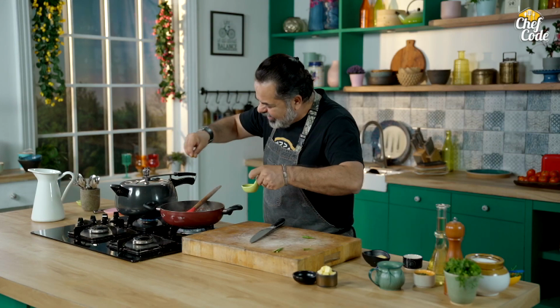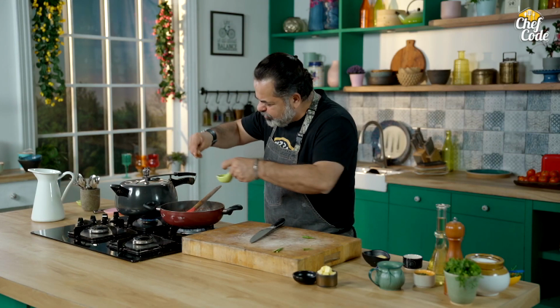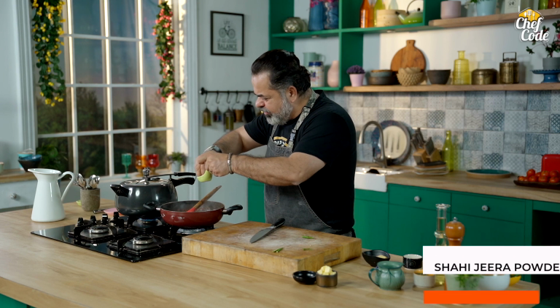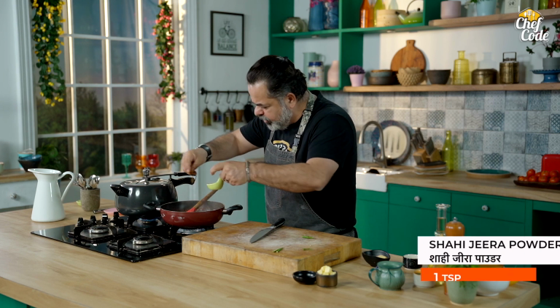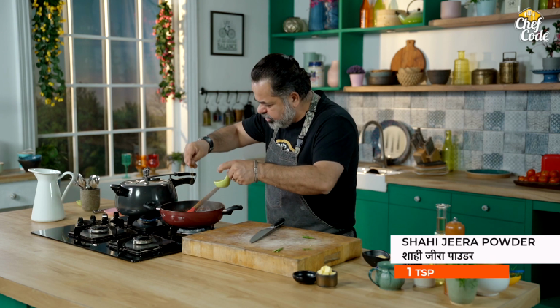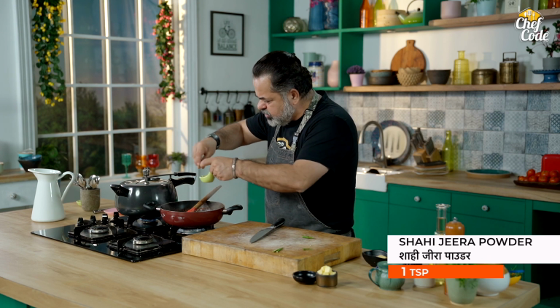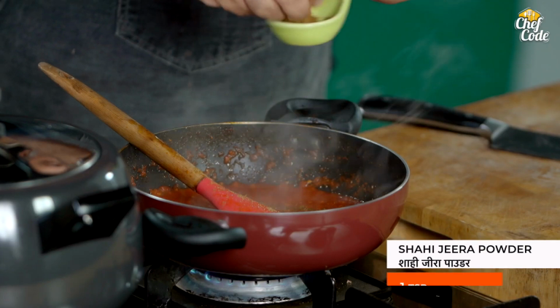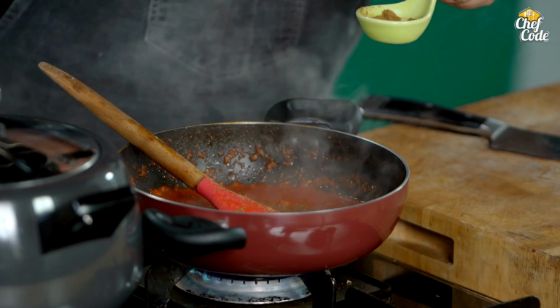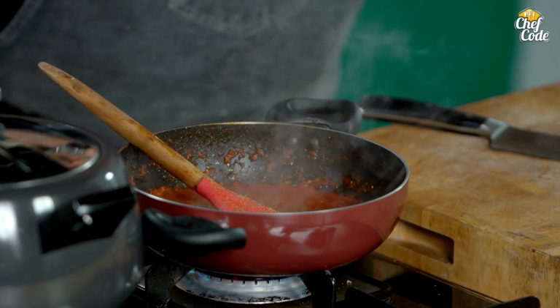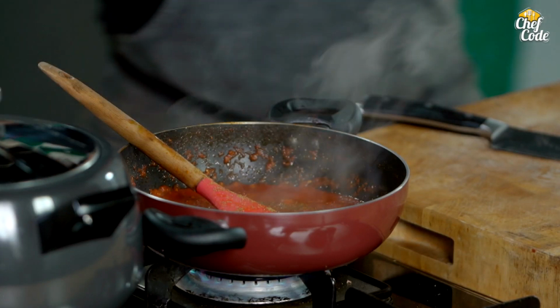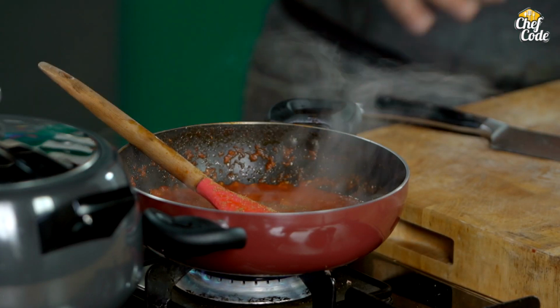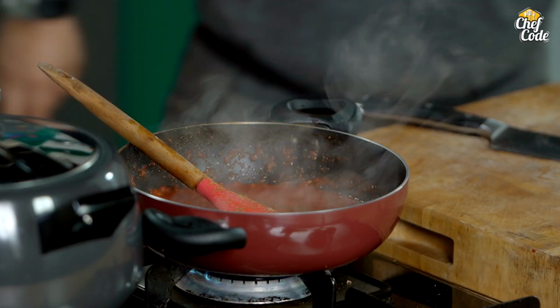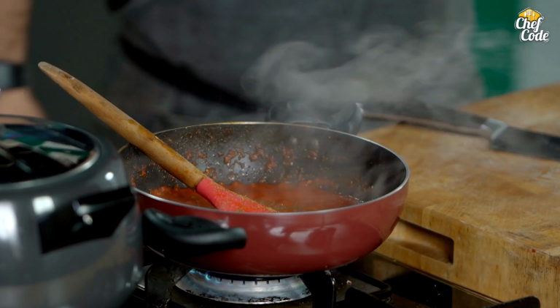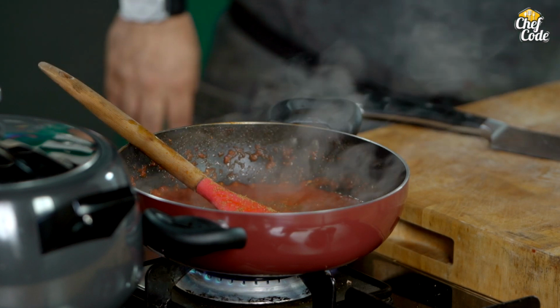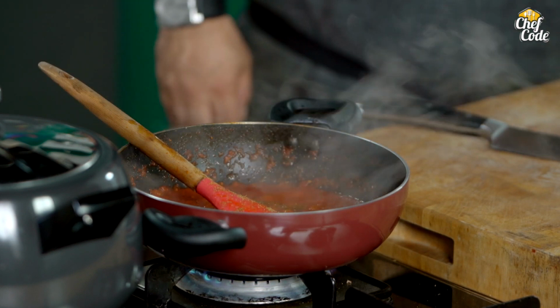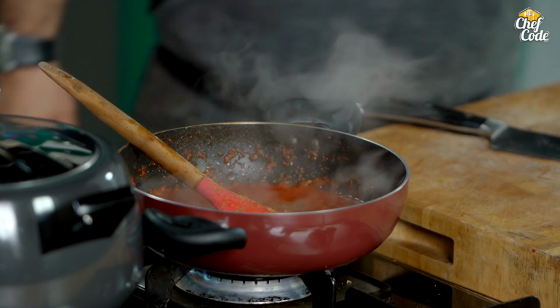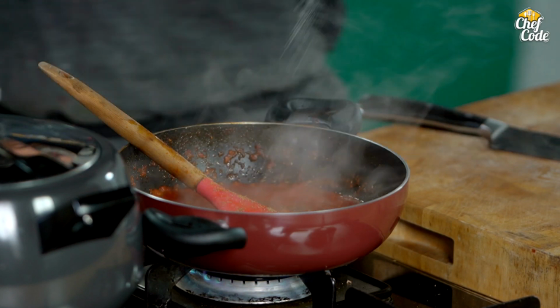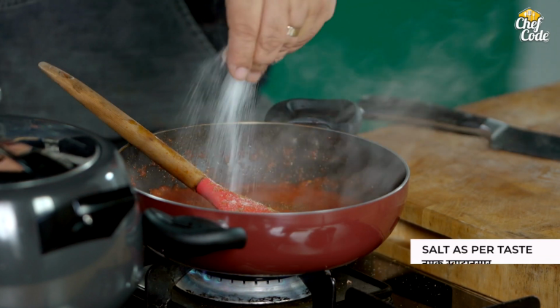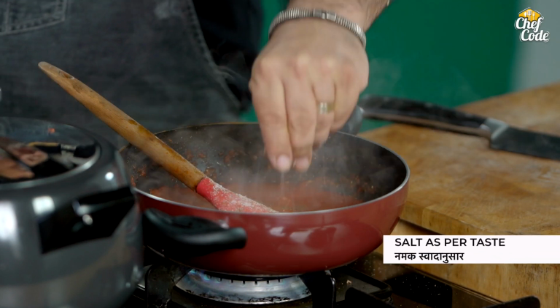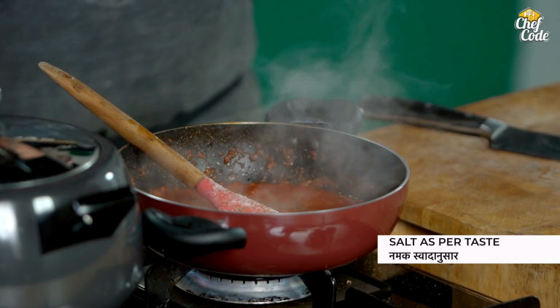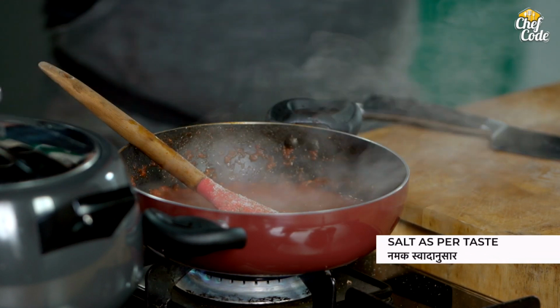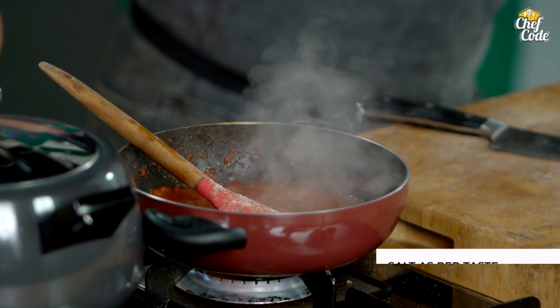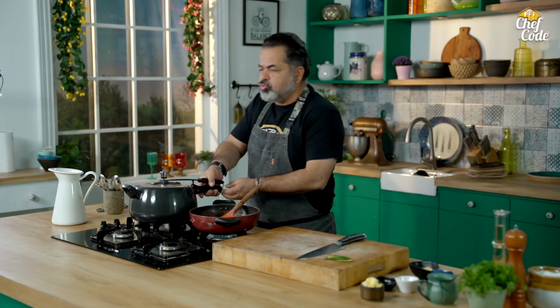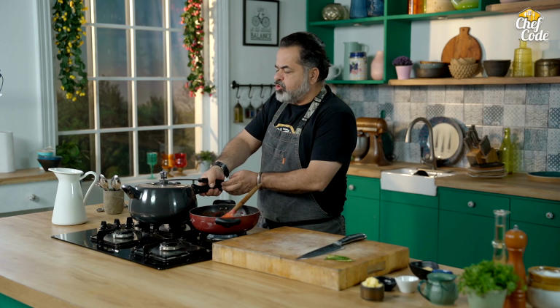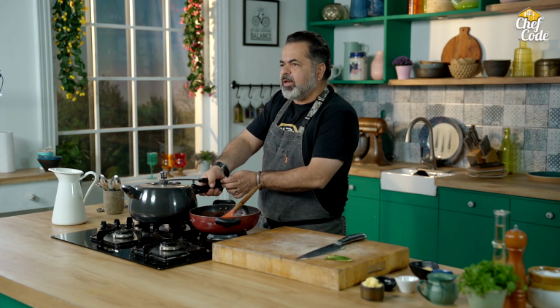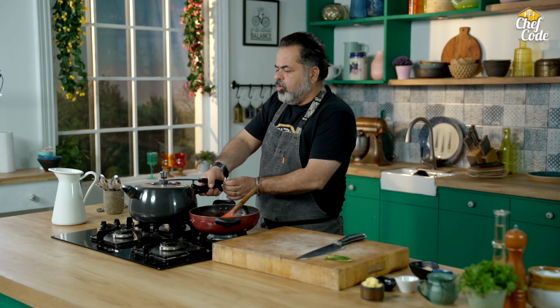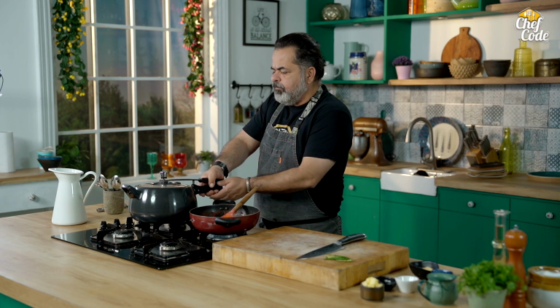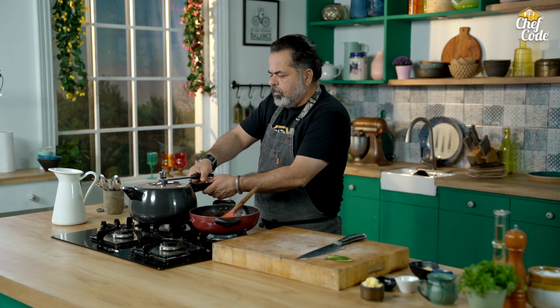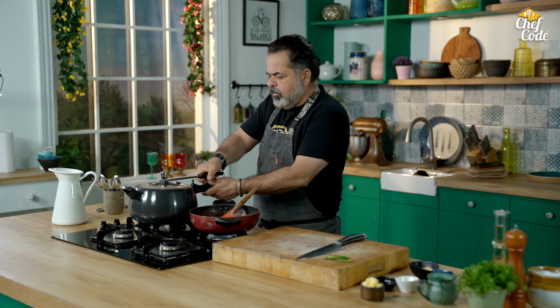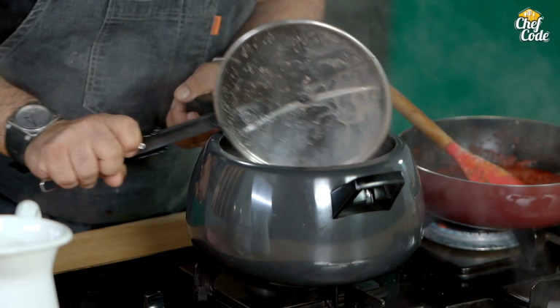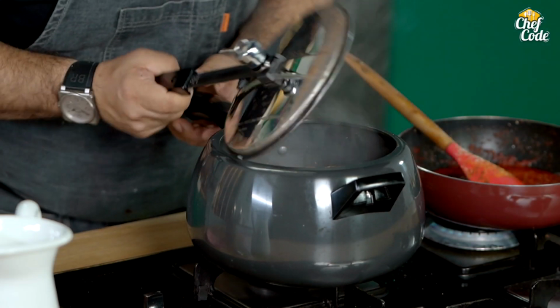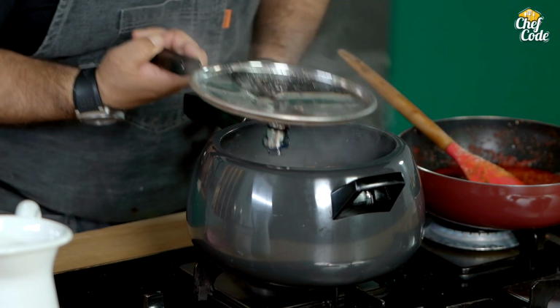And we add a little bit of jeera — shahi jeera powder. That's the only spice. We also add a little bit of salt. Beautiful. The tempering is done. Perfecto.